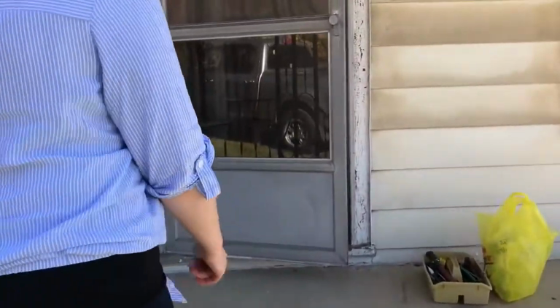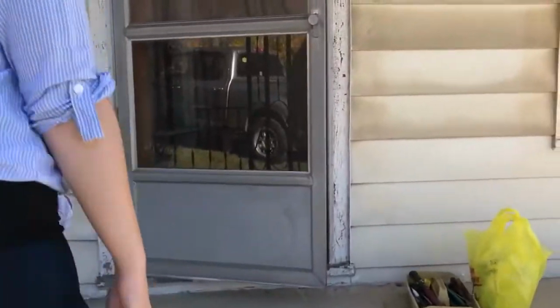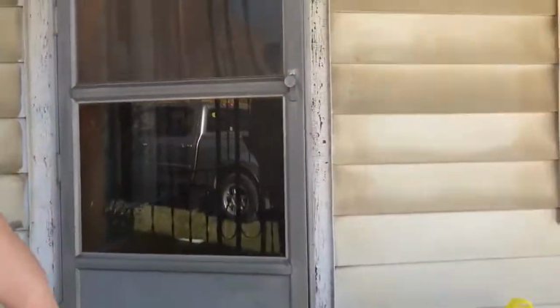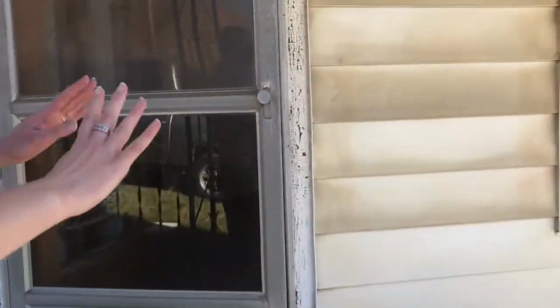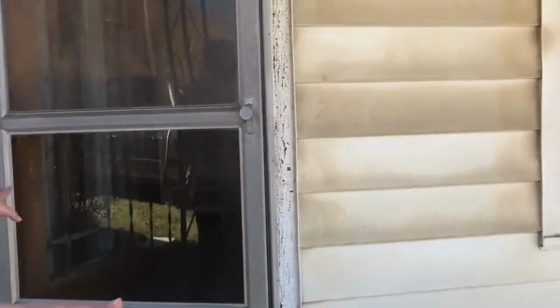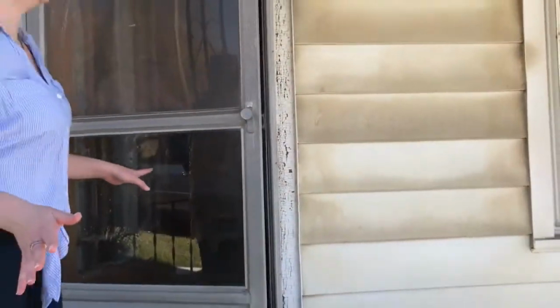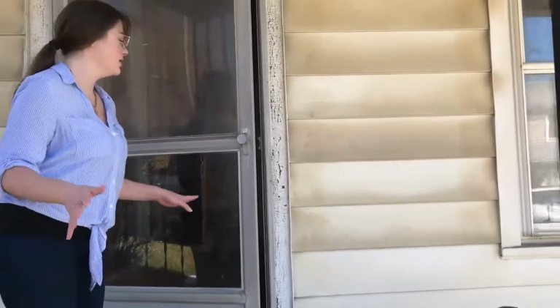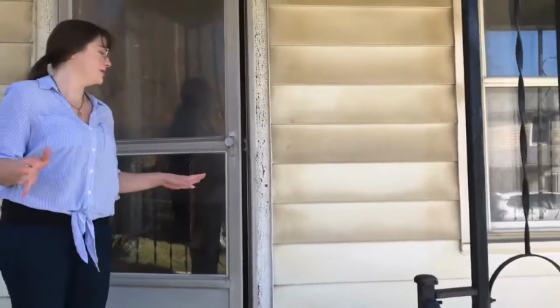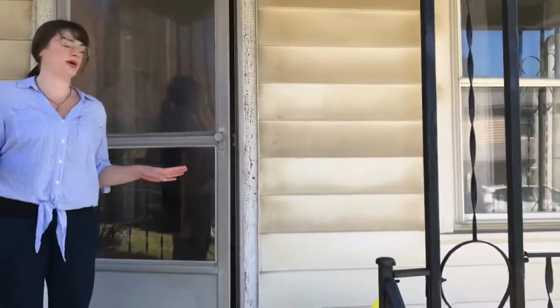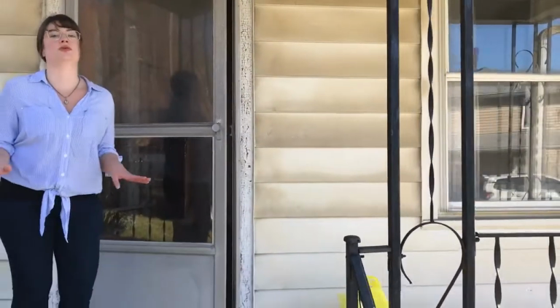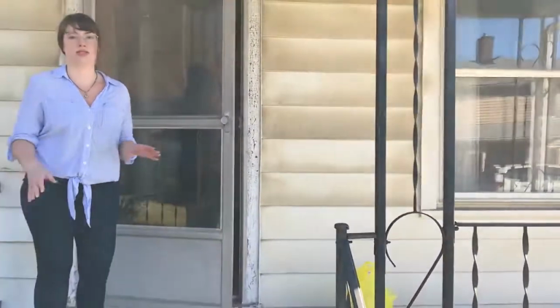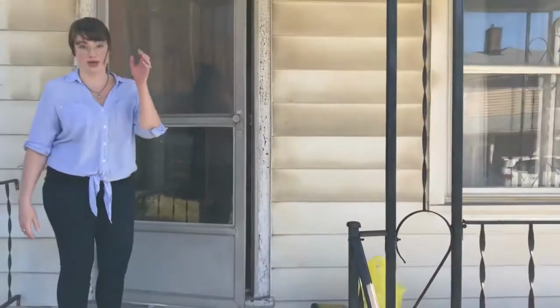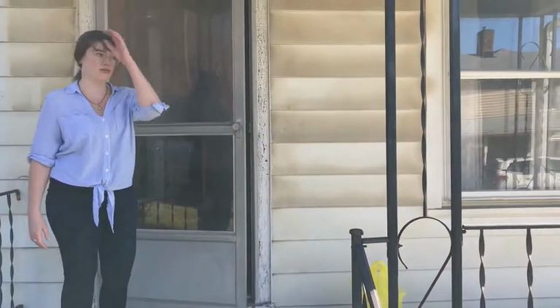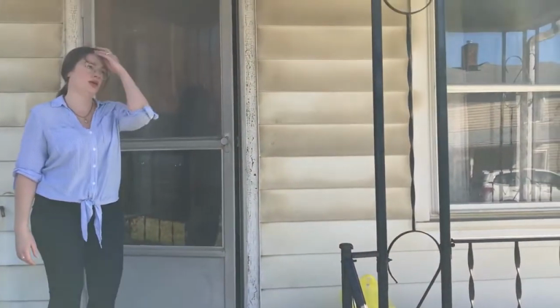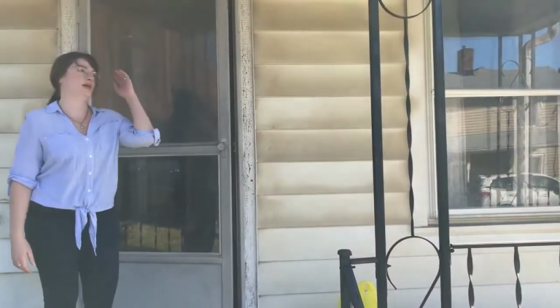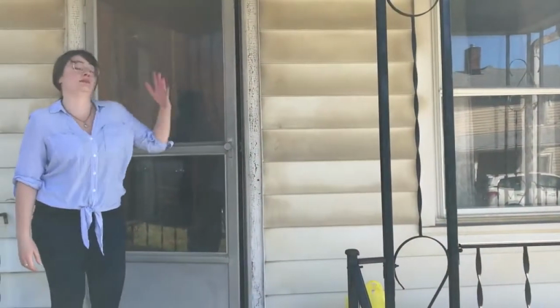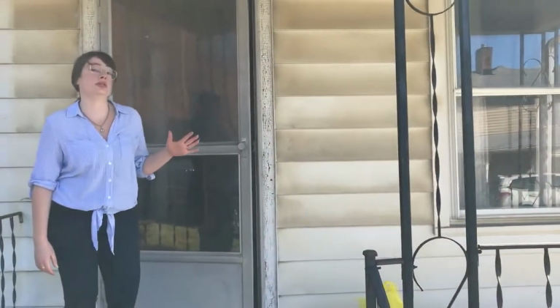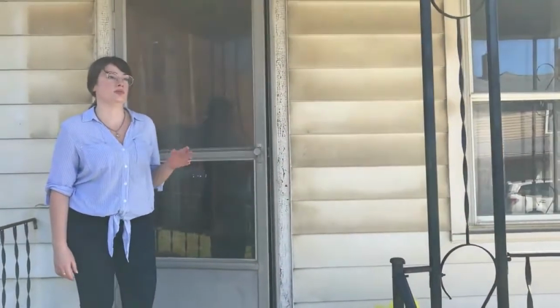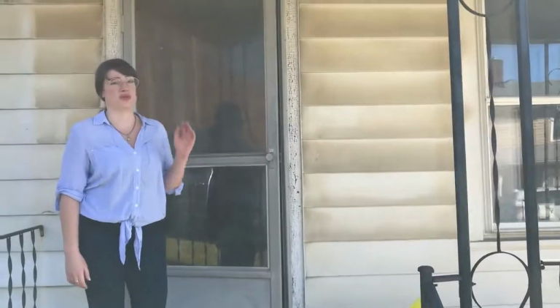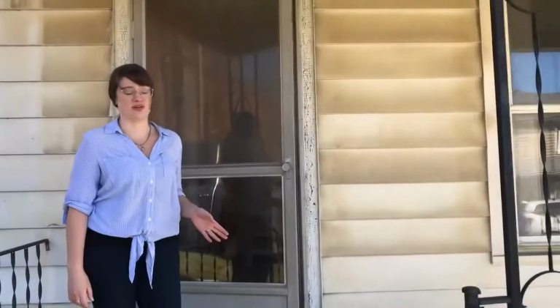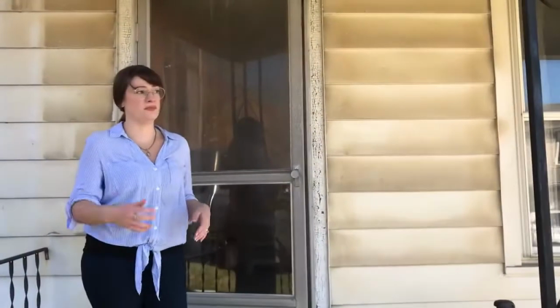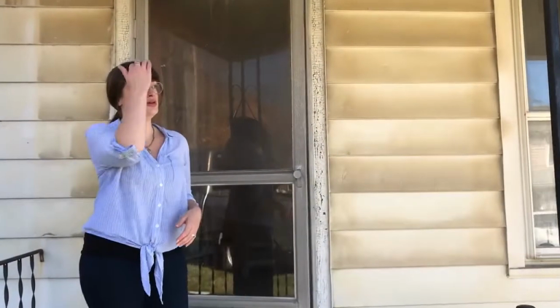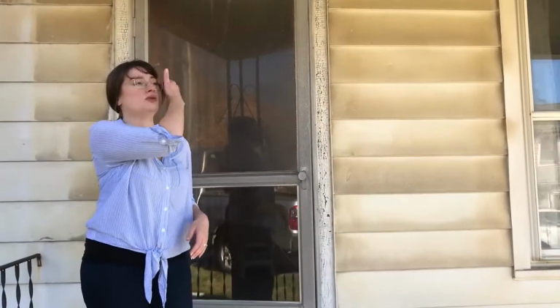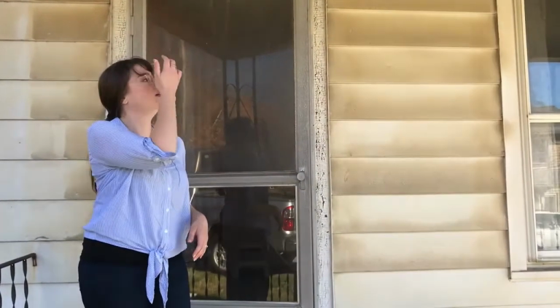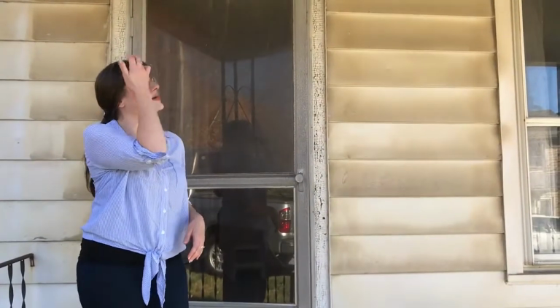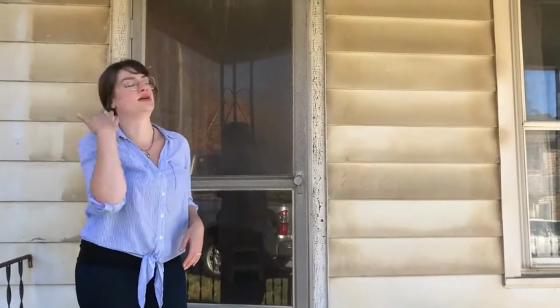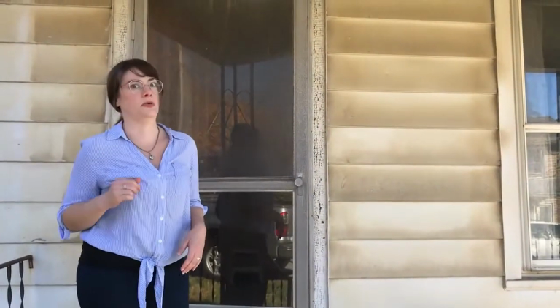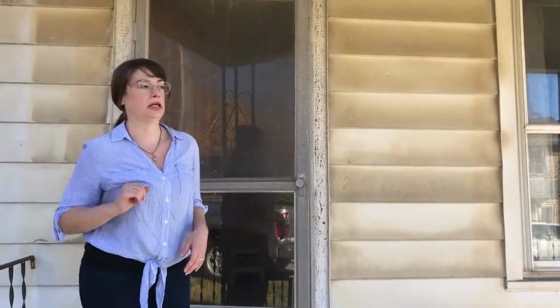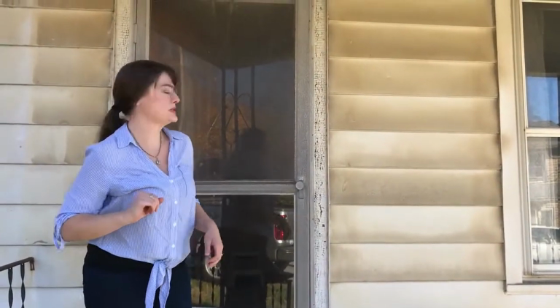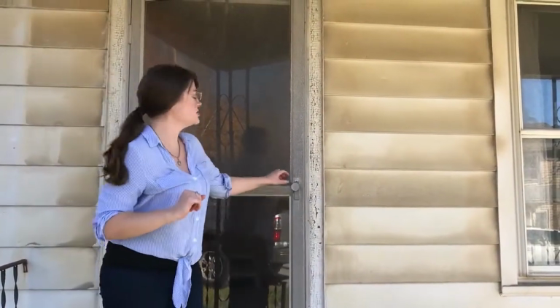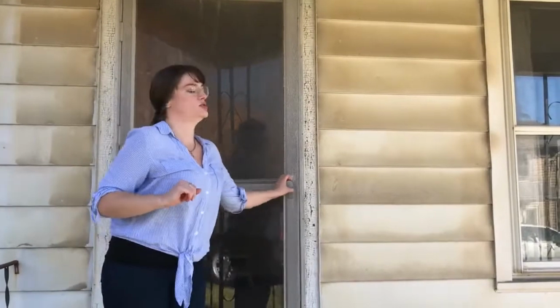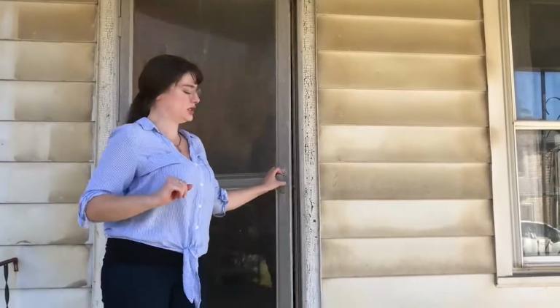You've got your standard porch here. The house was built in 1925. At some point it was foreclosed on, so a lot of deferred maintenance. Let's just go check it out.